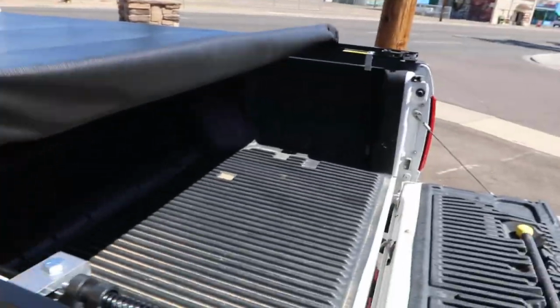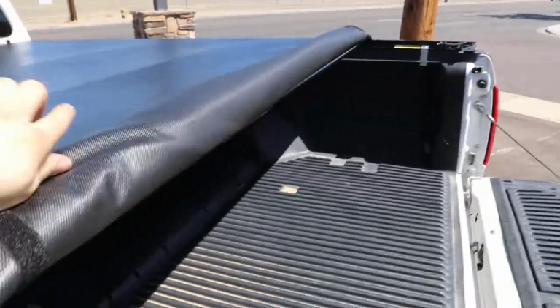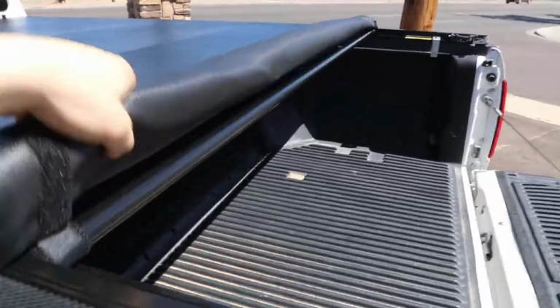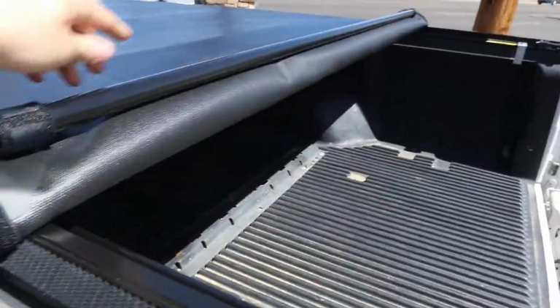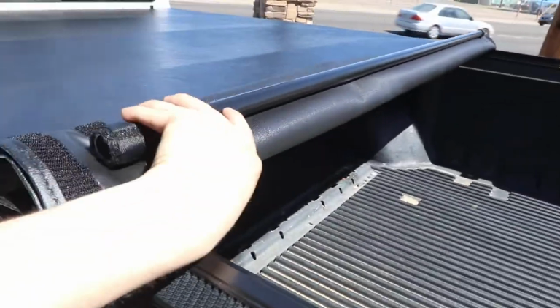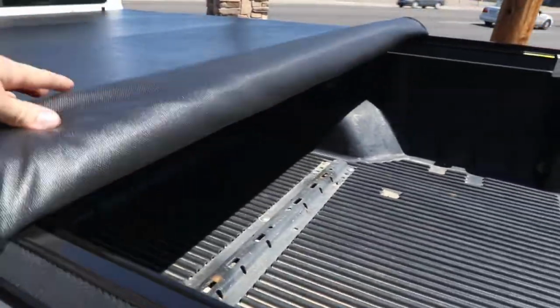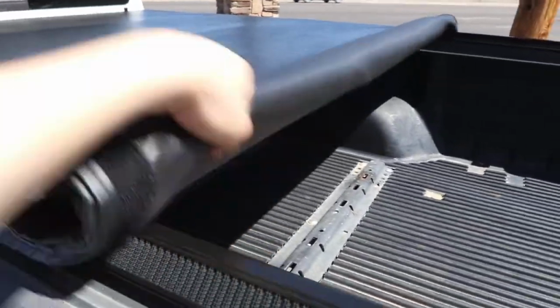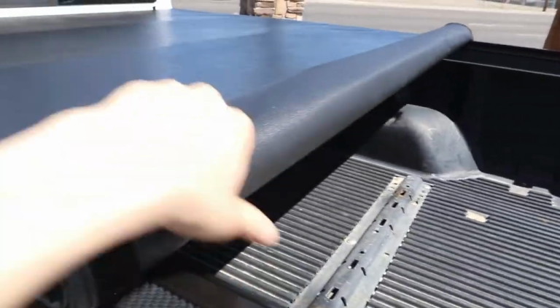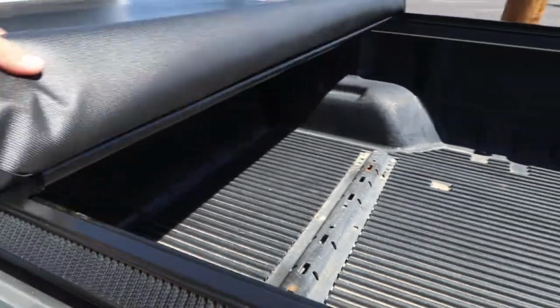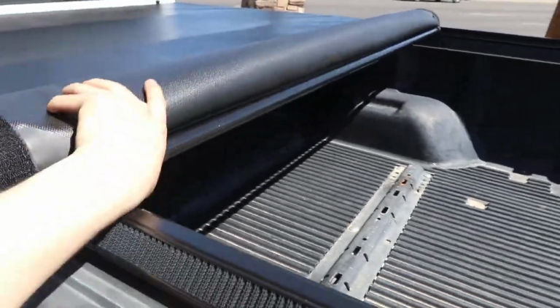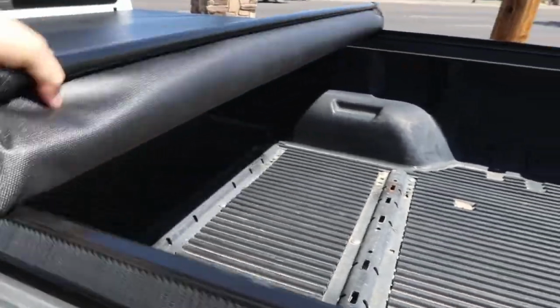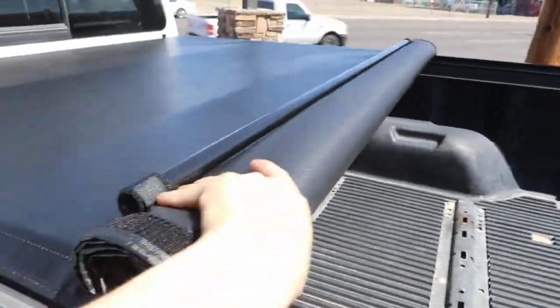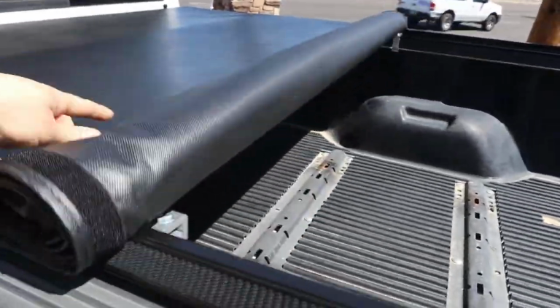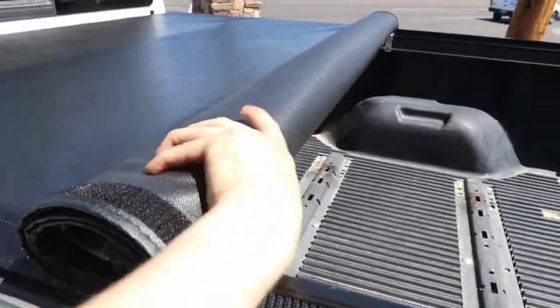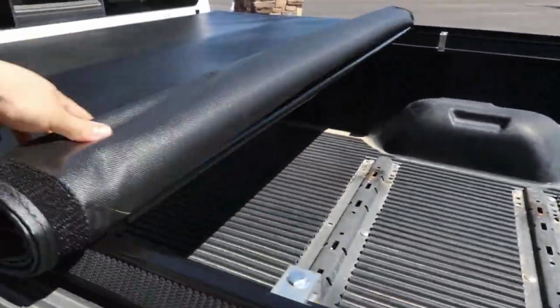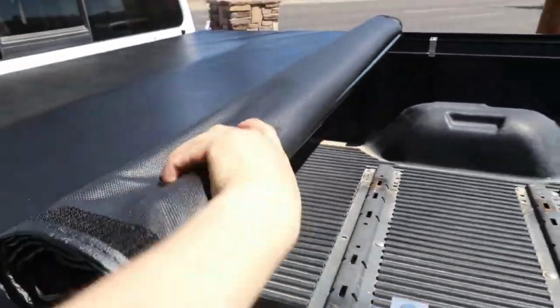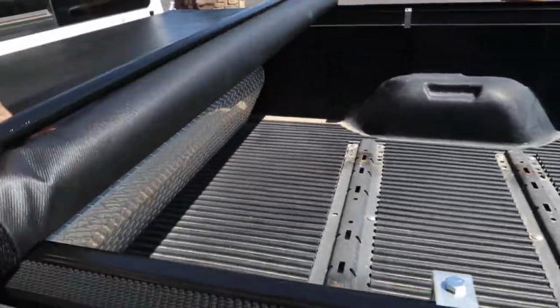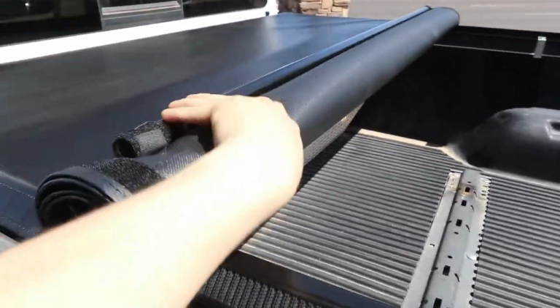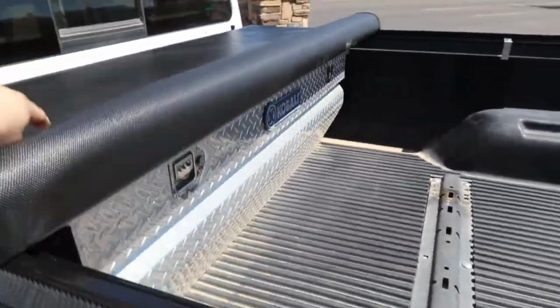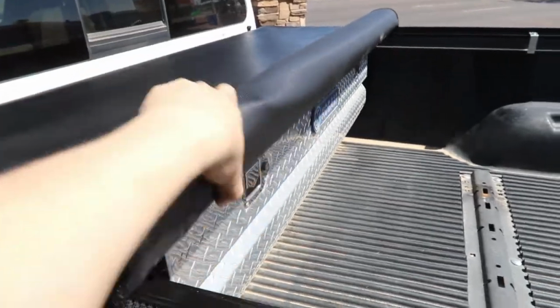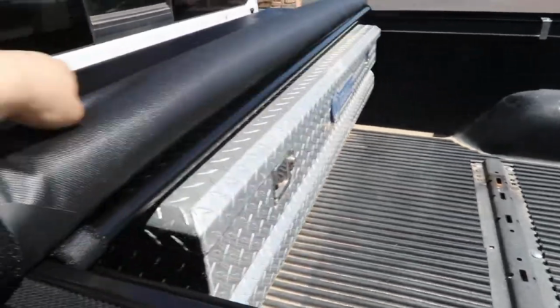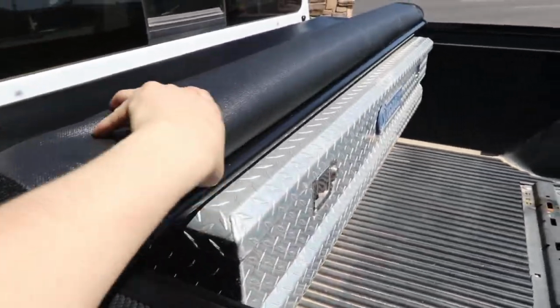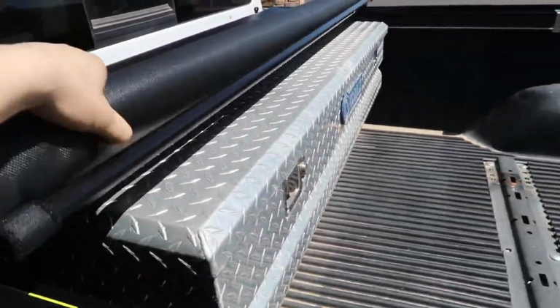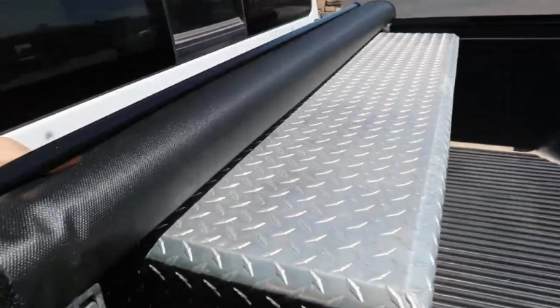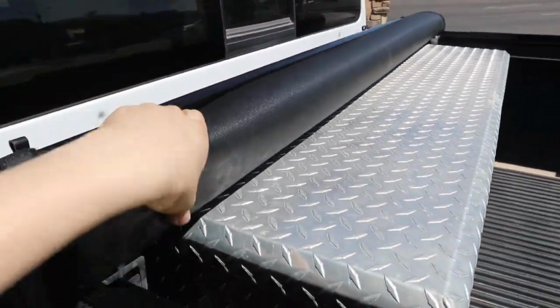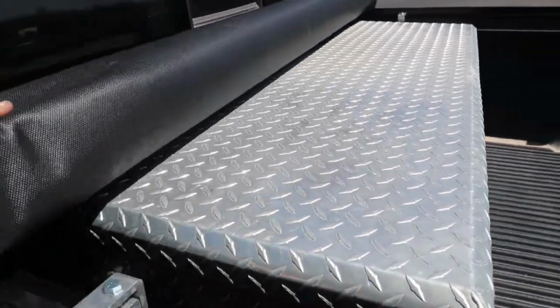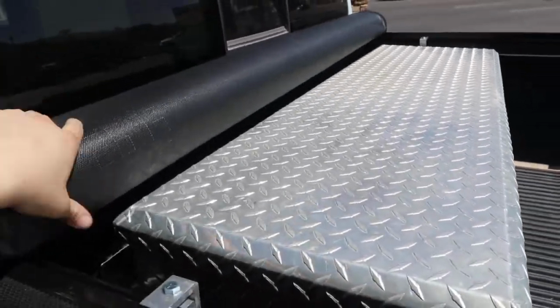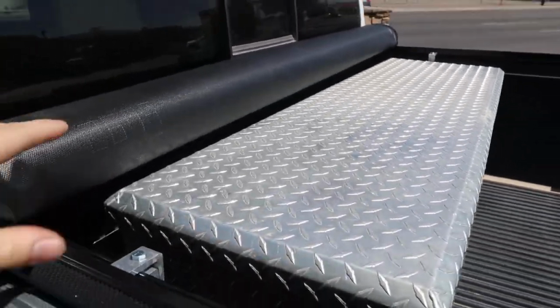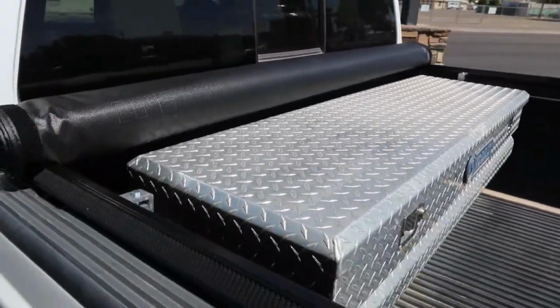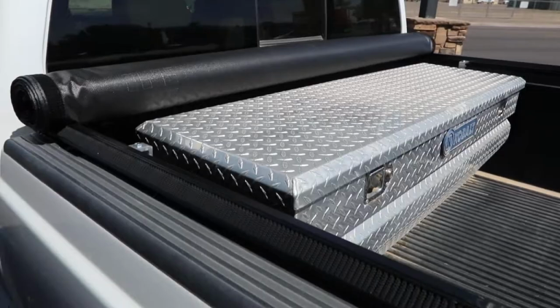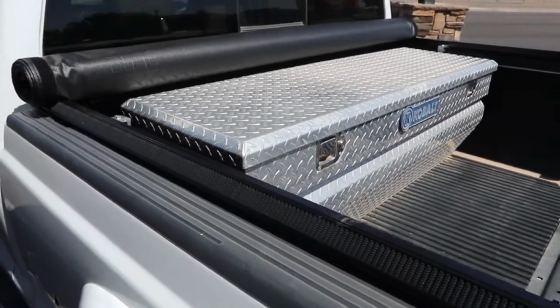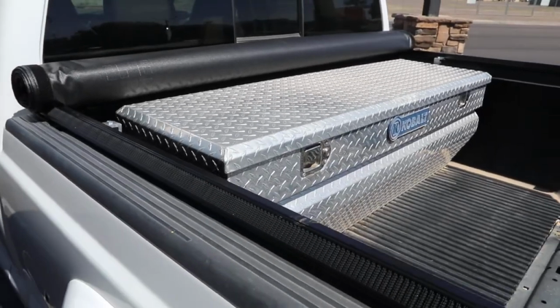This cover is great for fifth wheels, toolboxes, whatever setup you have in the back of your truck. The roll-up cover allows you to use it. So in a matter of seconds, you're getting your full bed access. You get your toolbox right there.